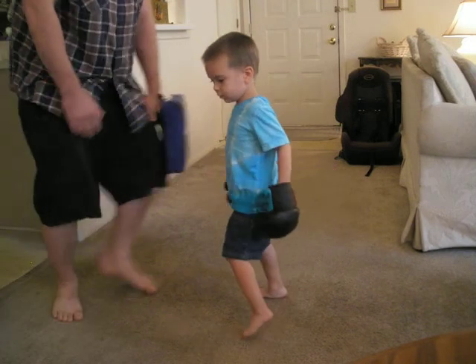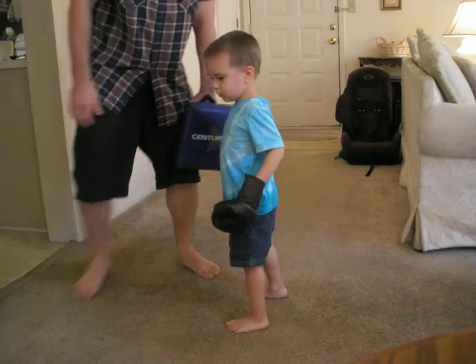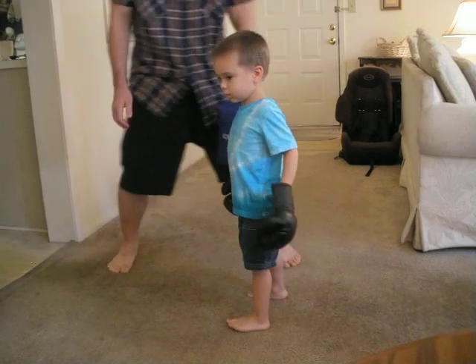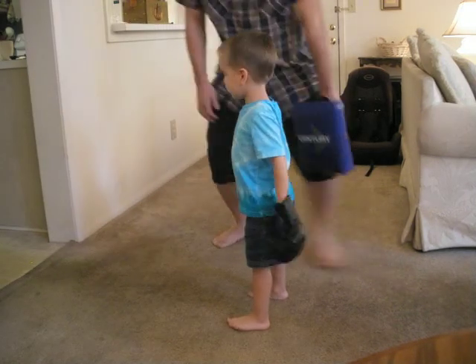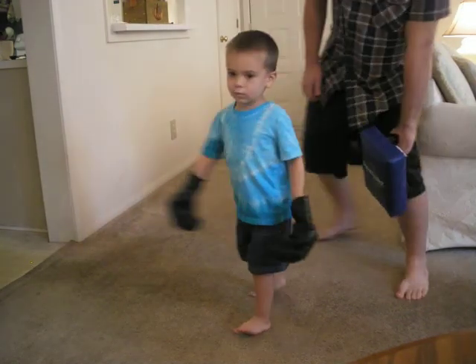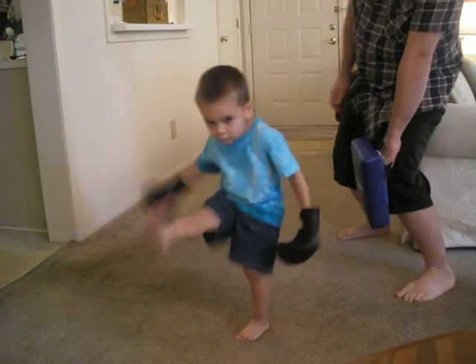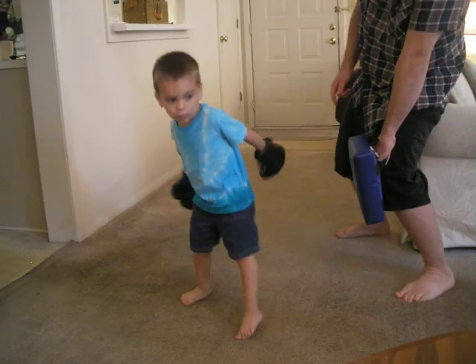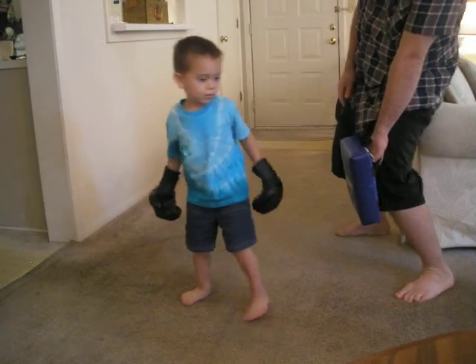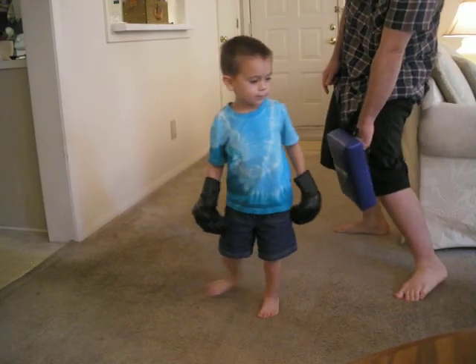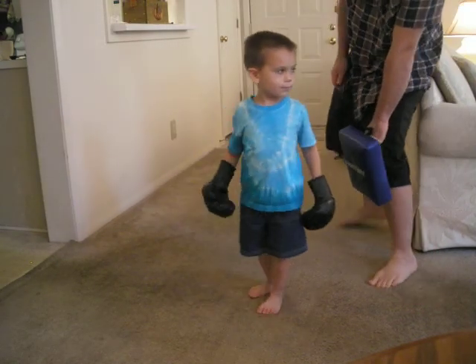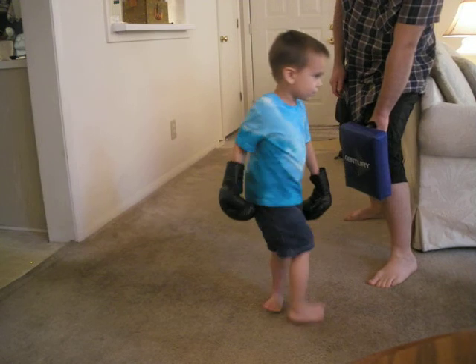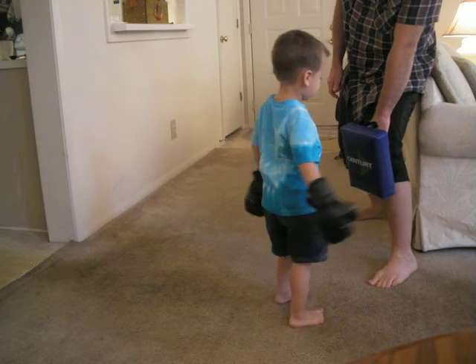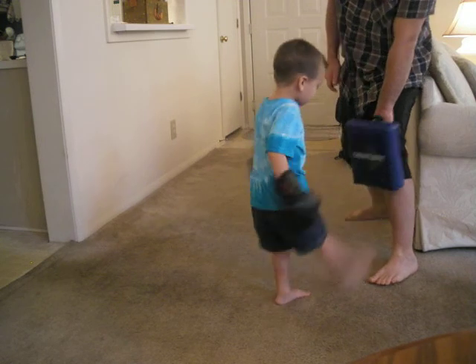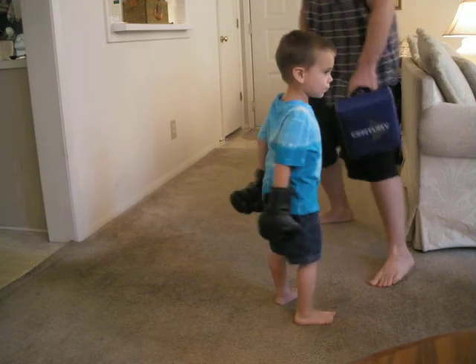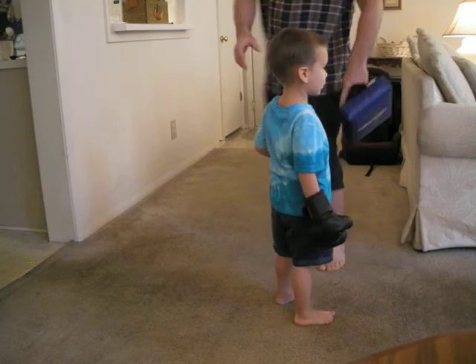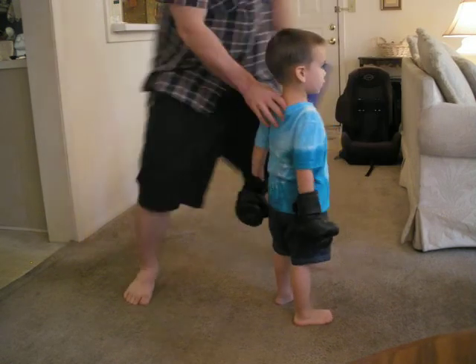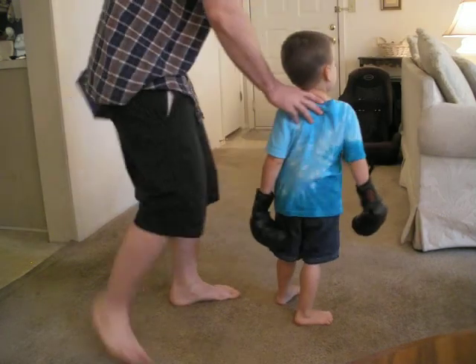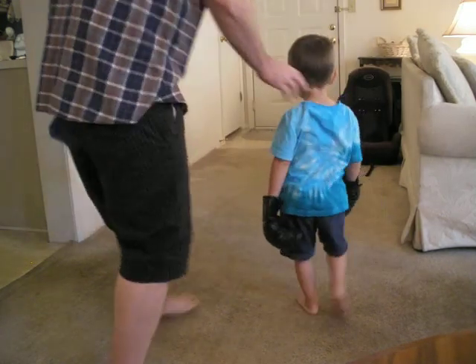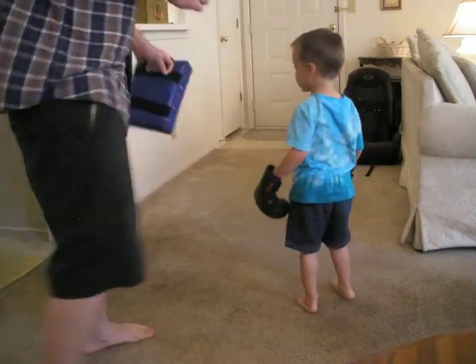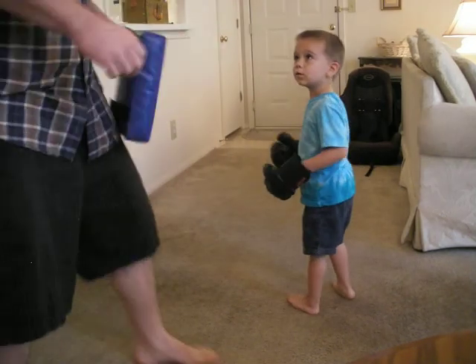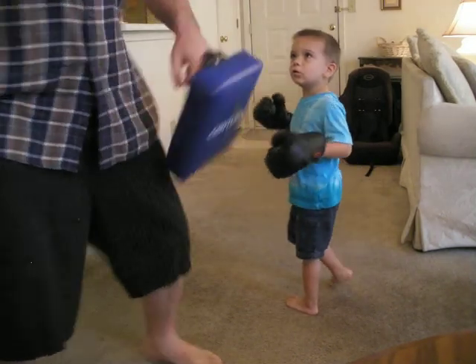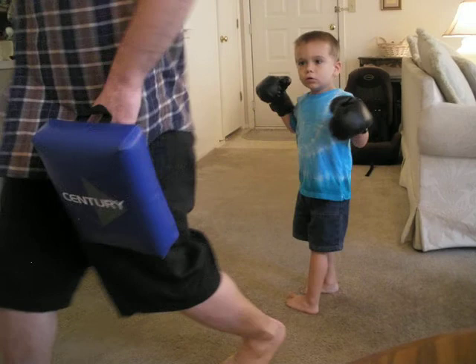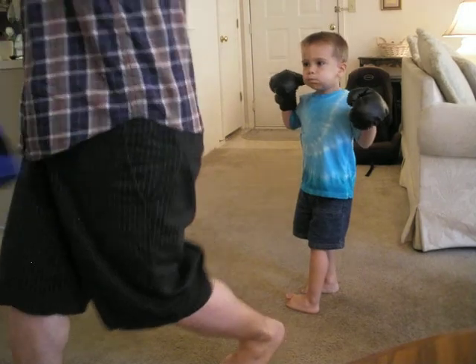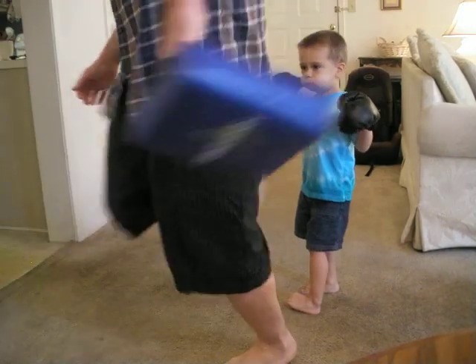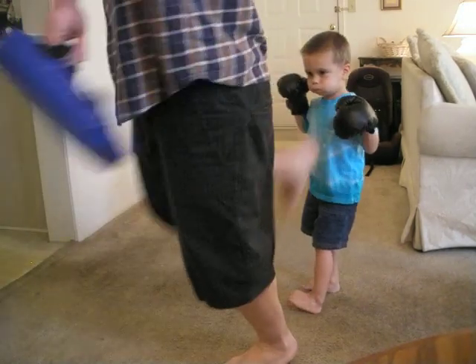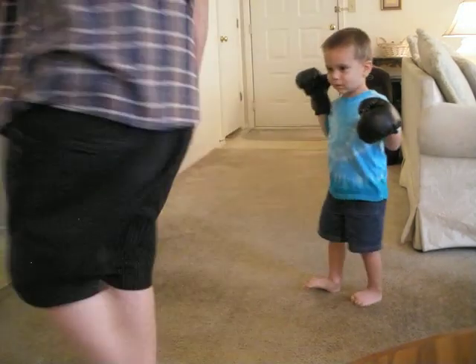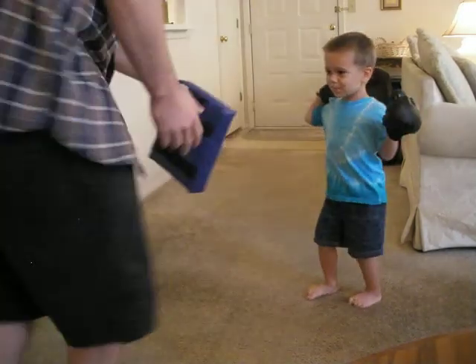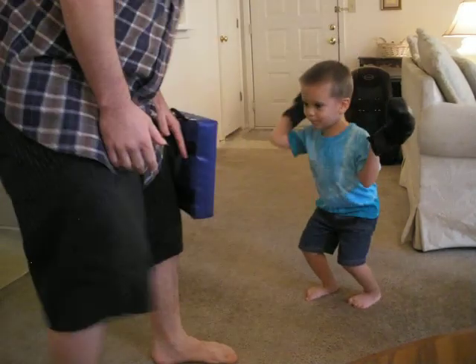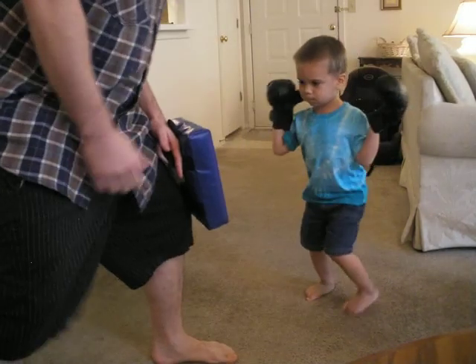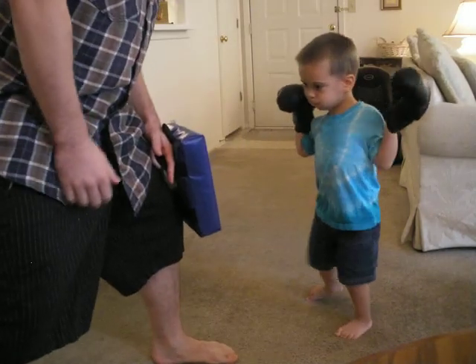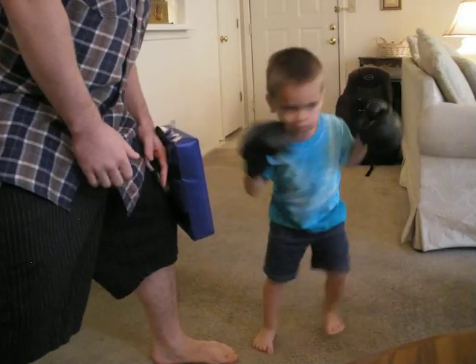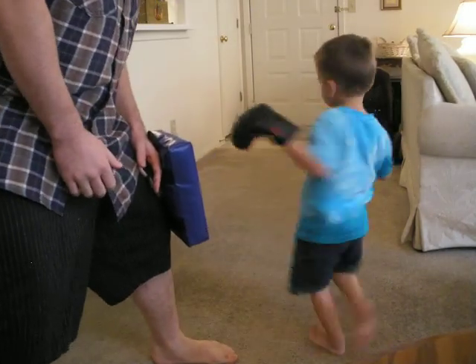Now do a back kick from behind. Back kick. No, back kick — kick behind you. Like this. Watch. Stay there. Face me, buddy. Okay, turn around. Spin. And kick.